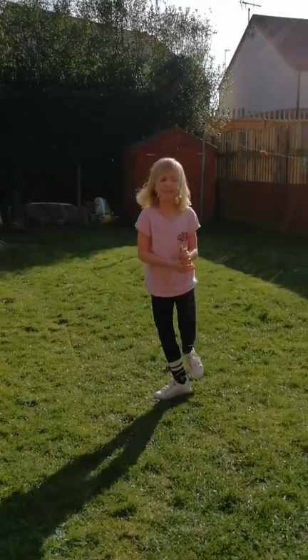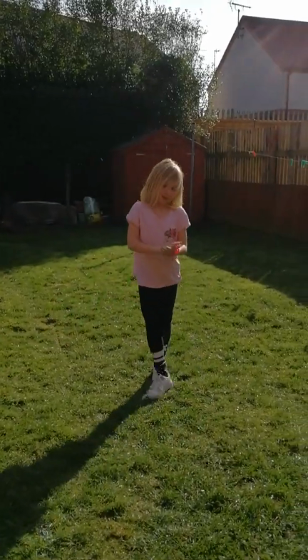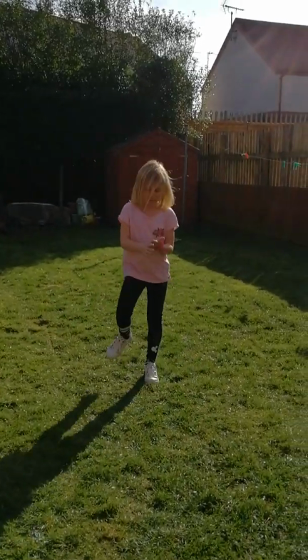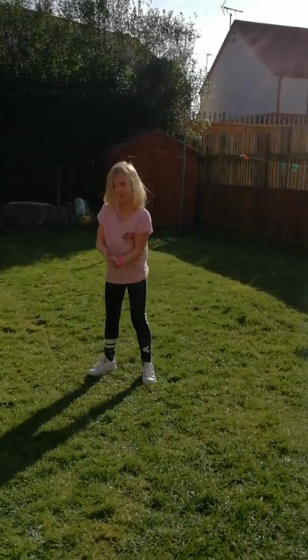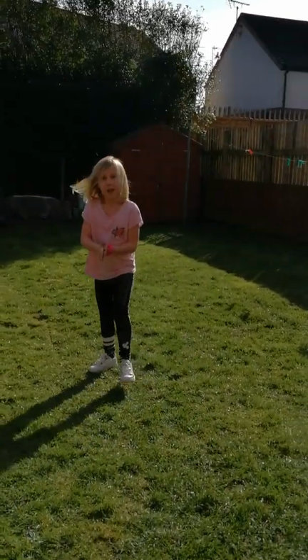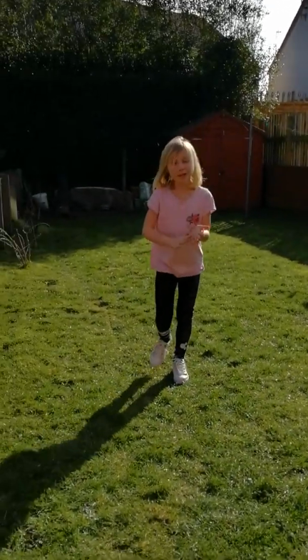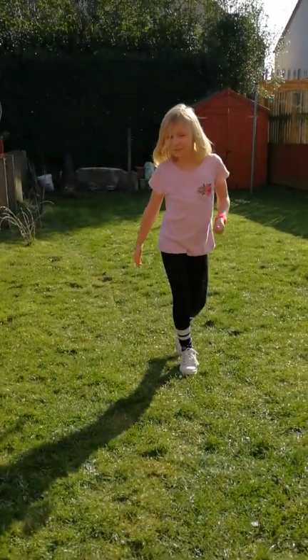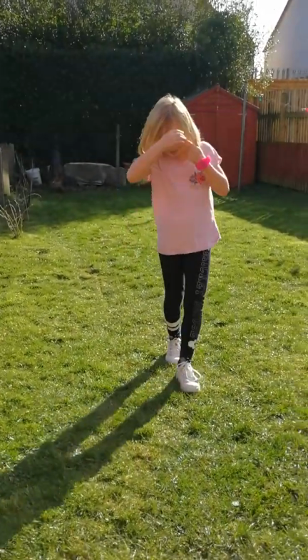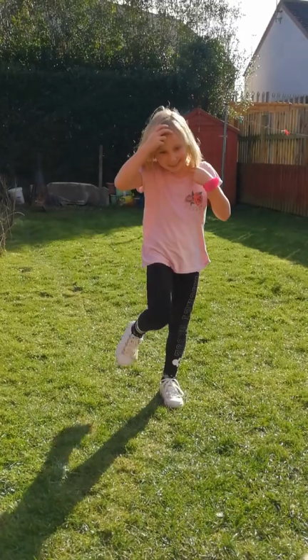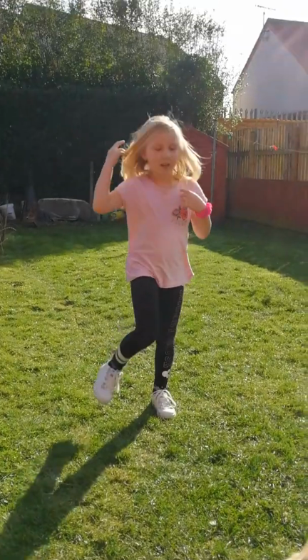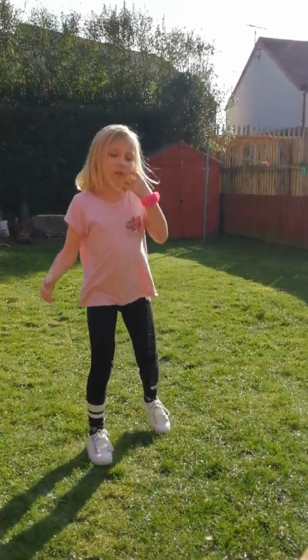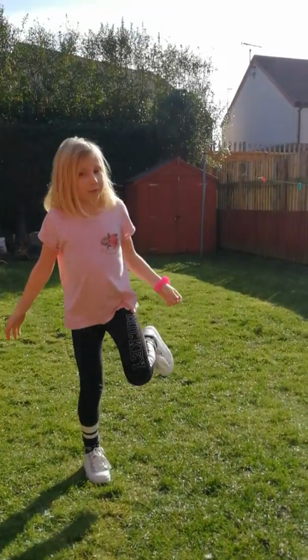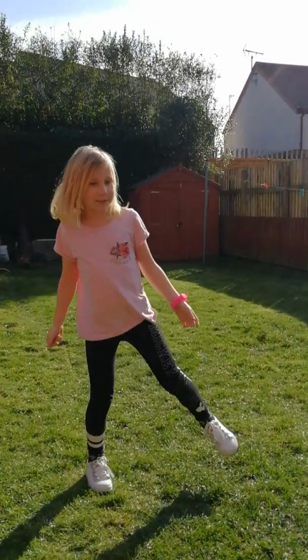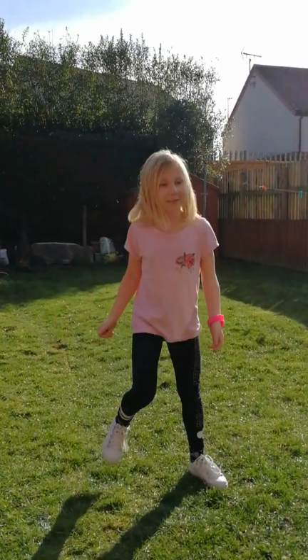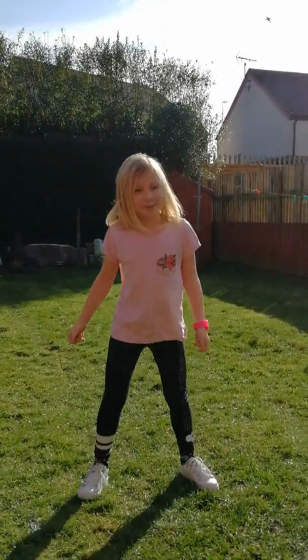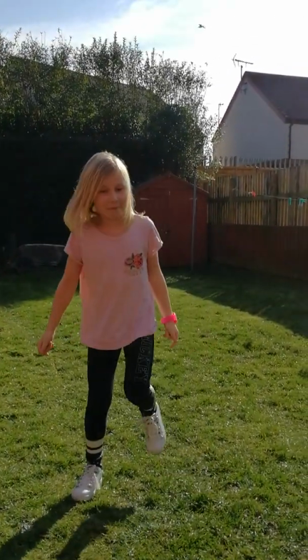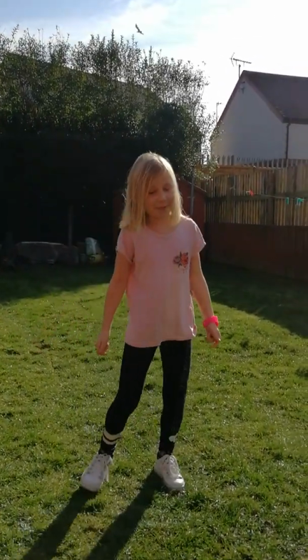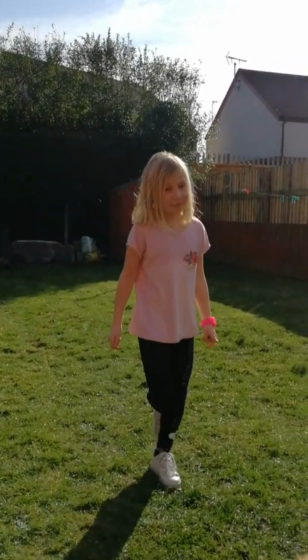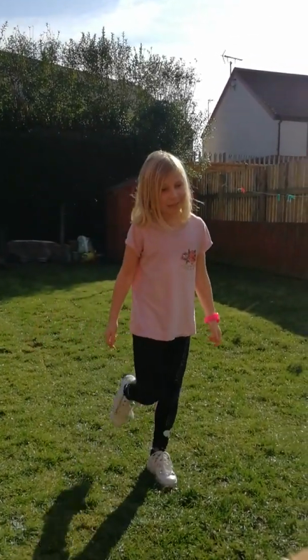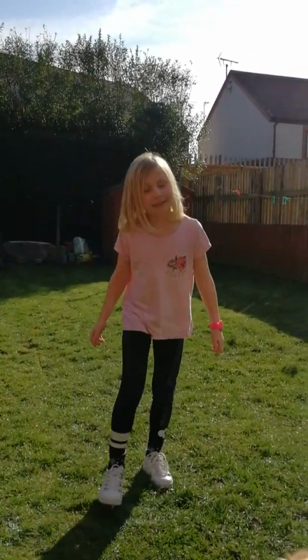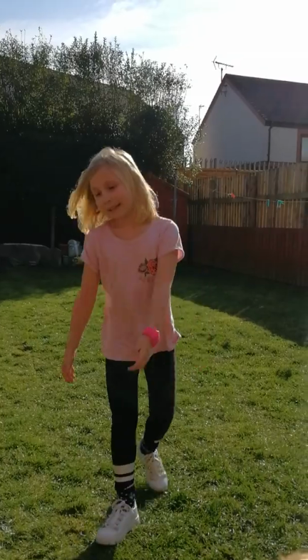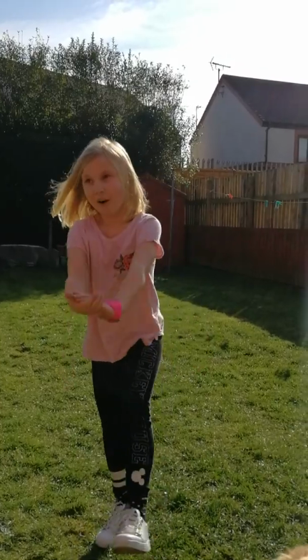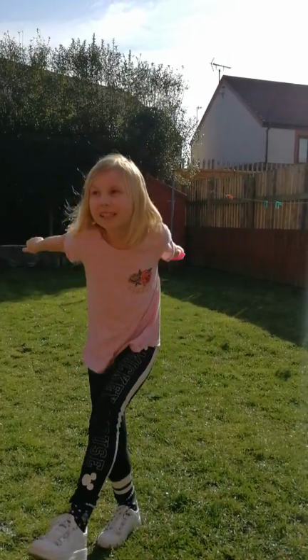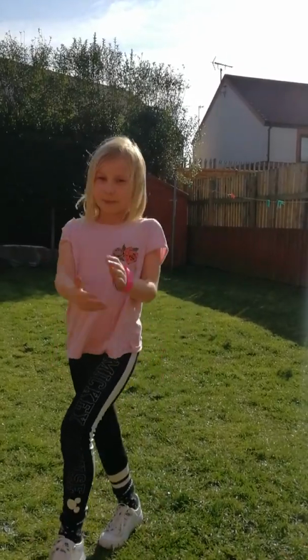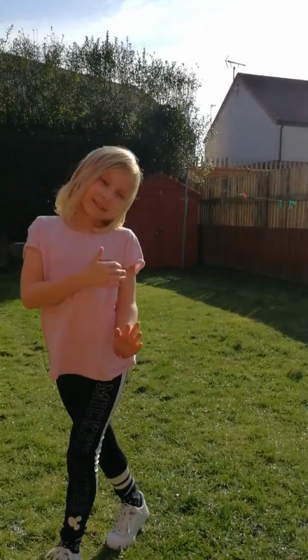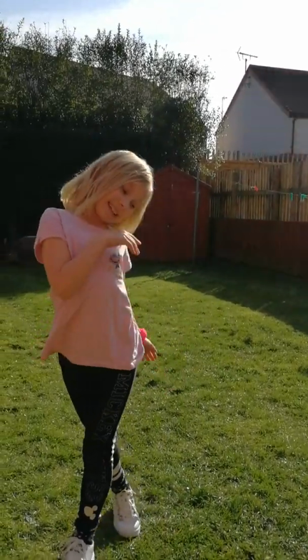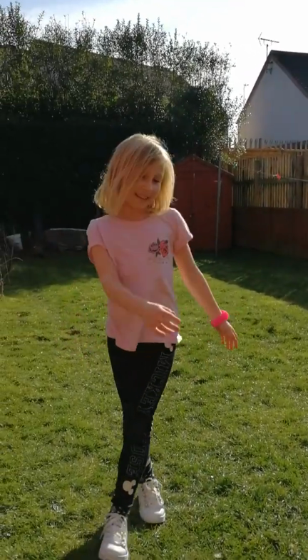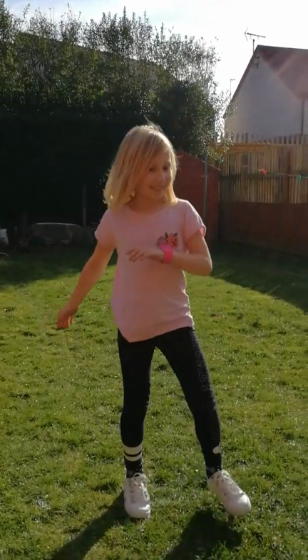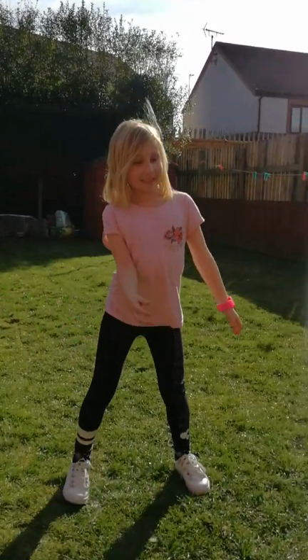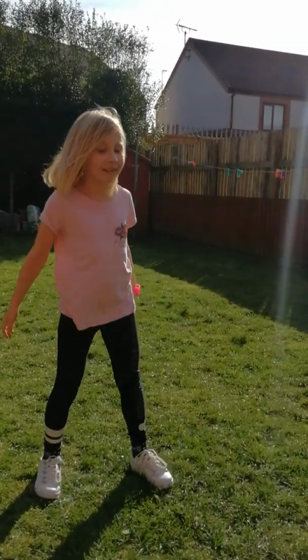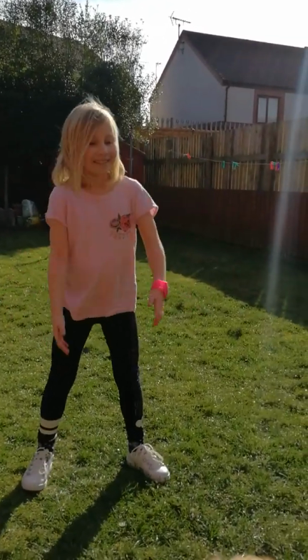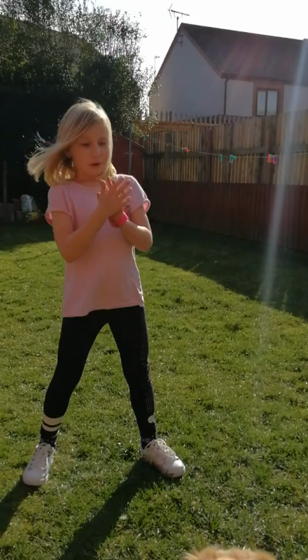Then maybe a bridge. I don't know if I can do a bridge because I haven't been practicing gymnastics since August 2018. So let's try it.